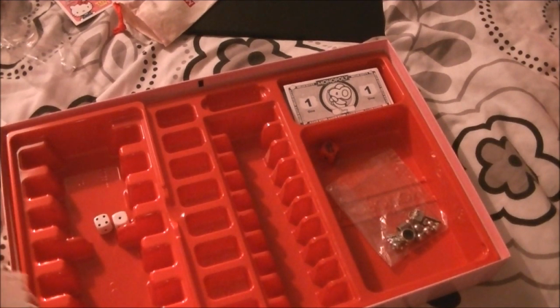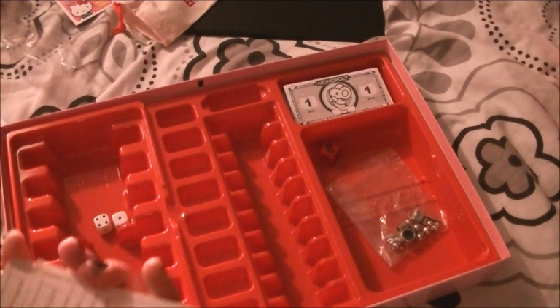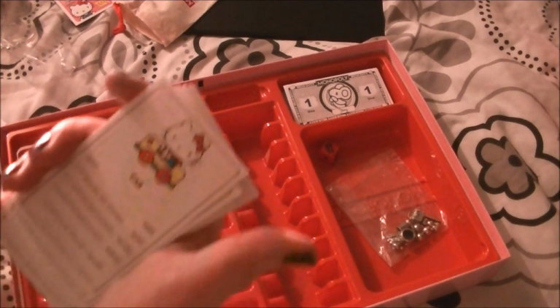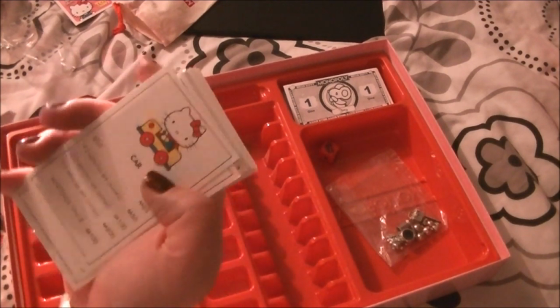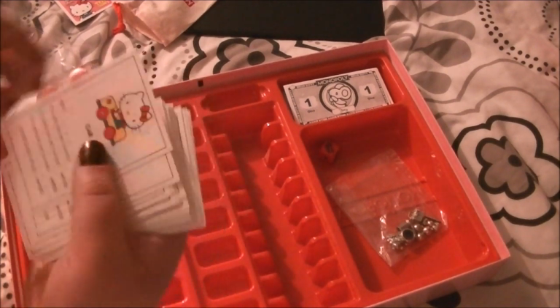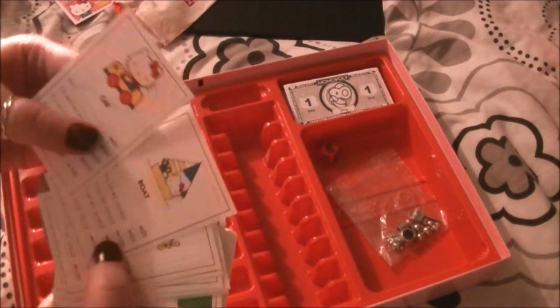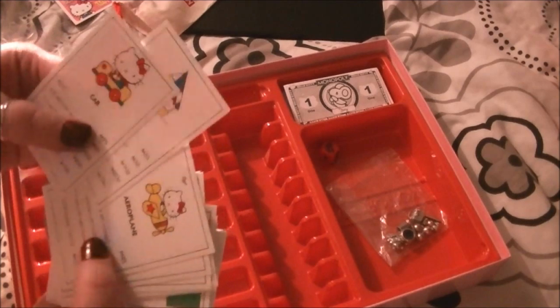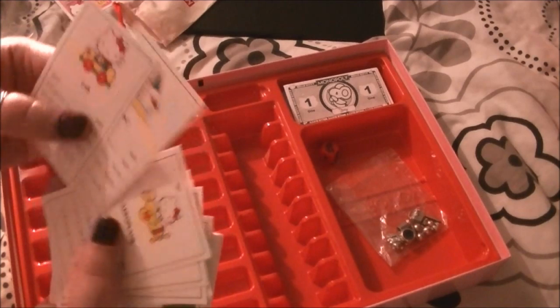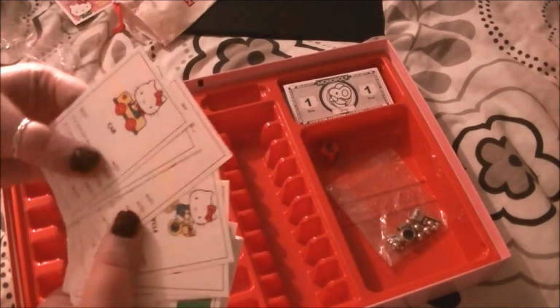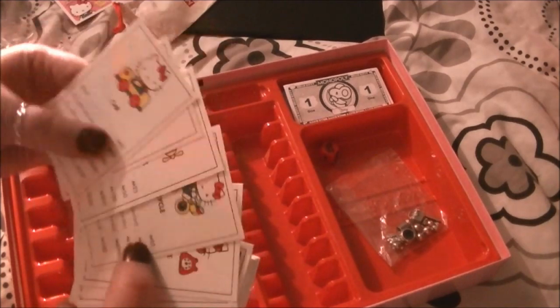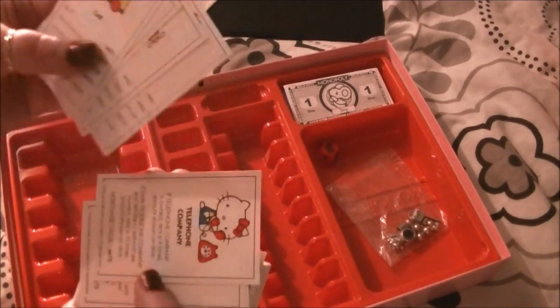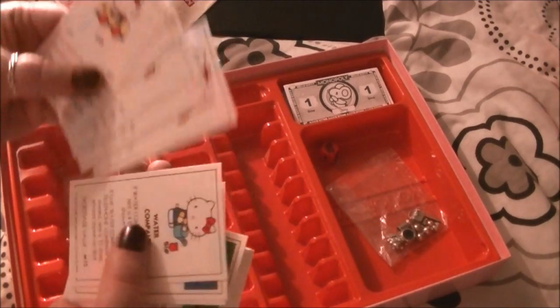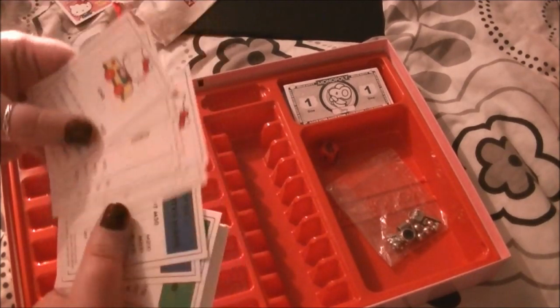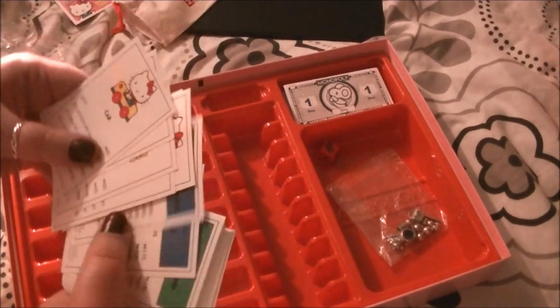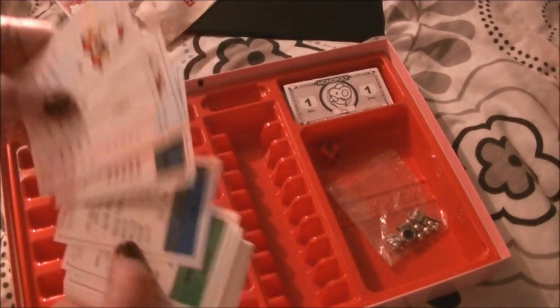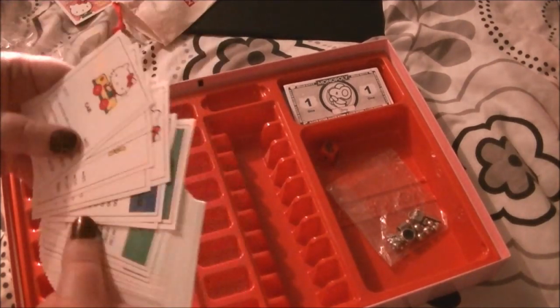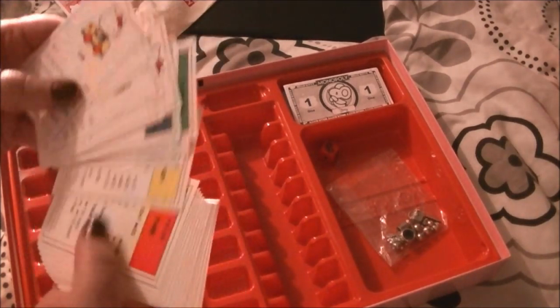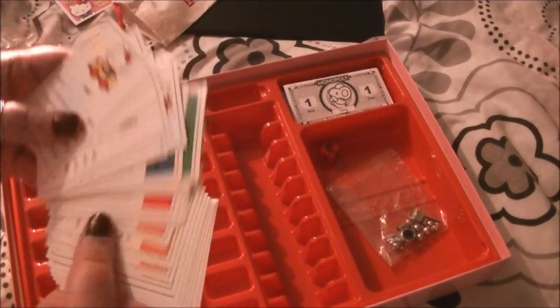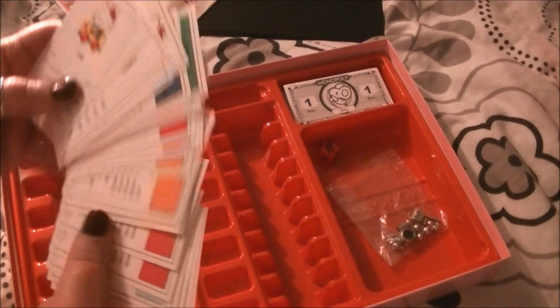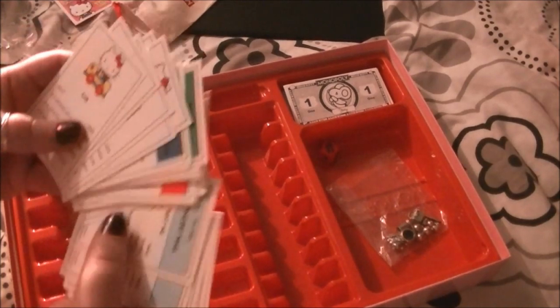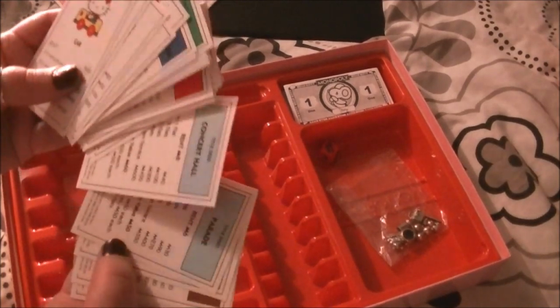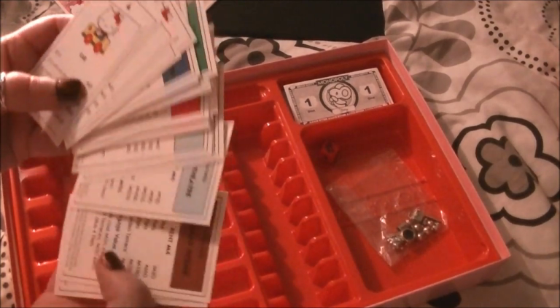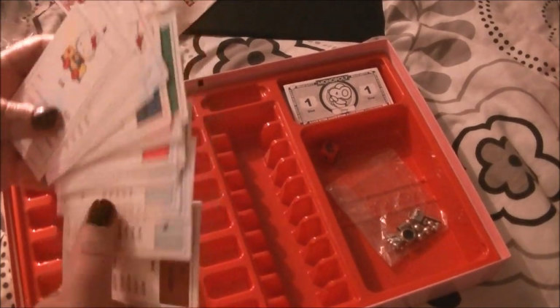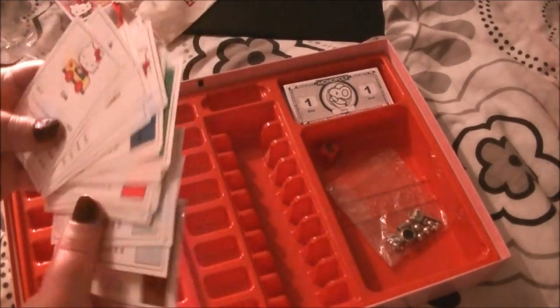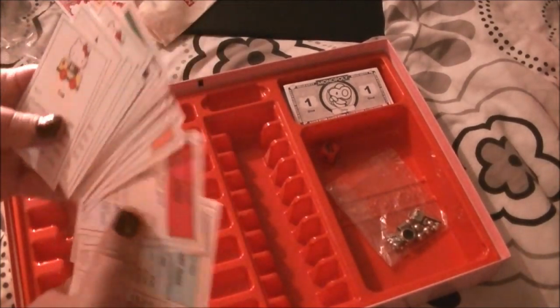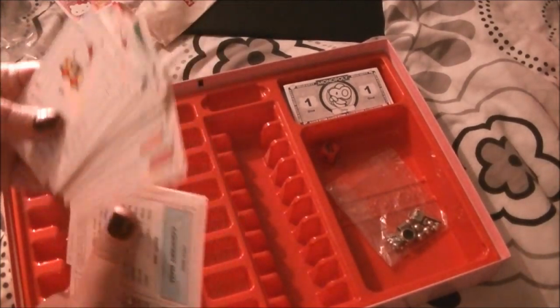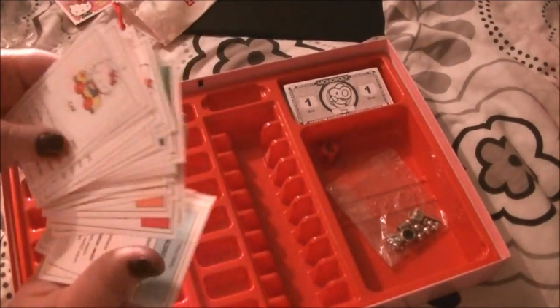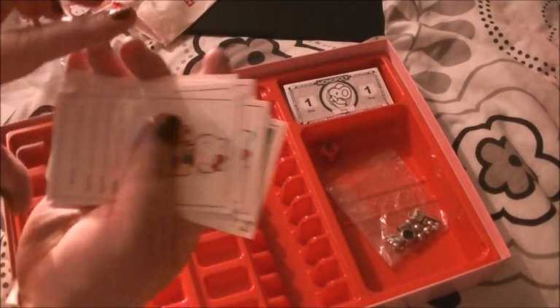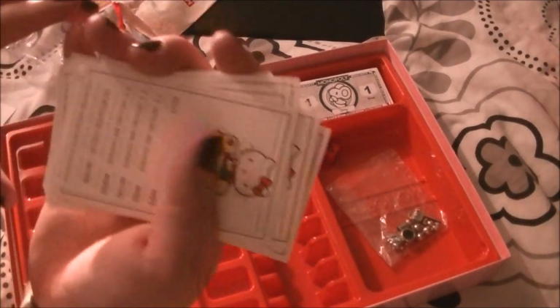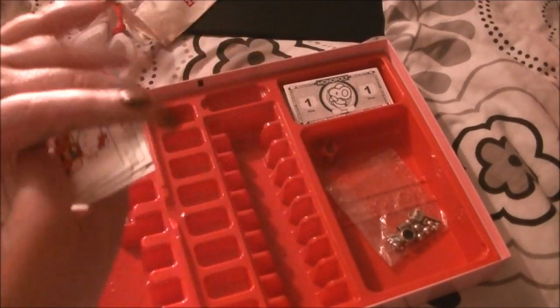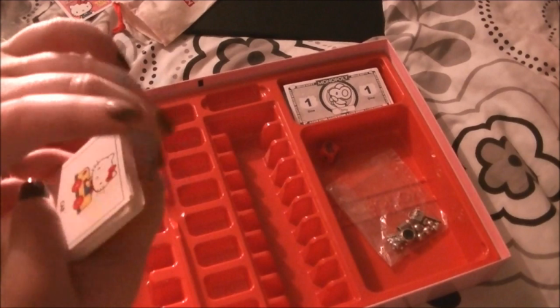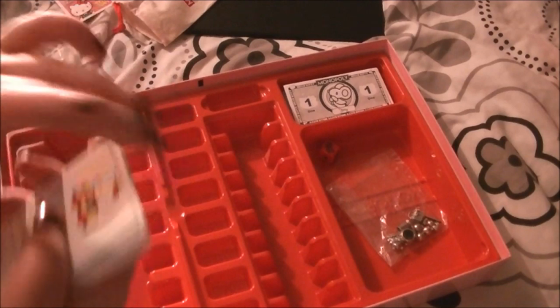There's an aeroplane, car, boat, bicycle, telephone, and water company — these are all your property place cards. Pretty good.